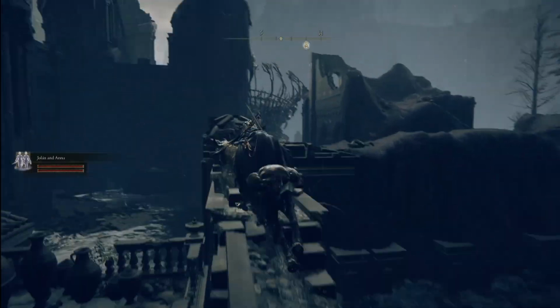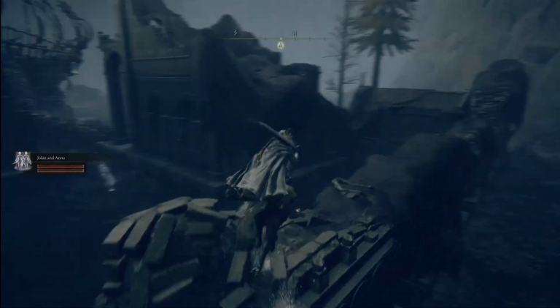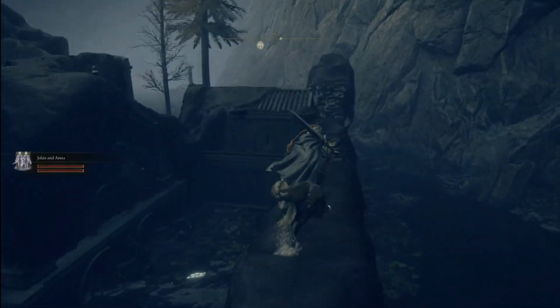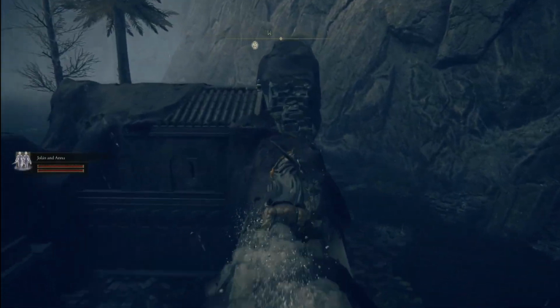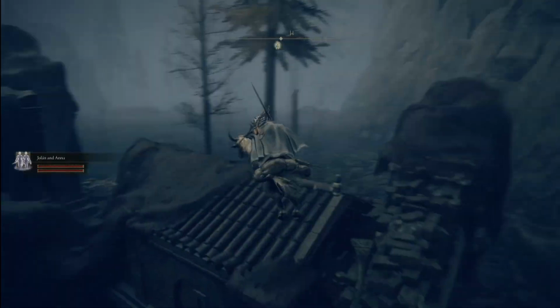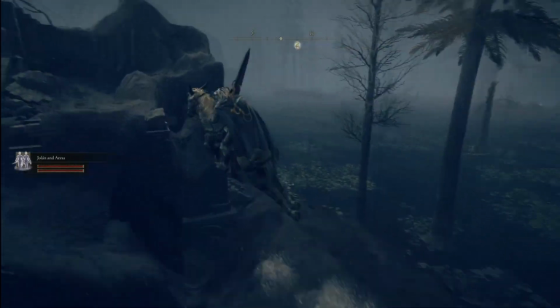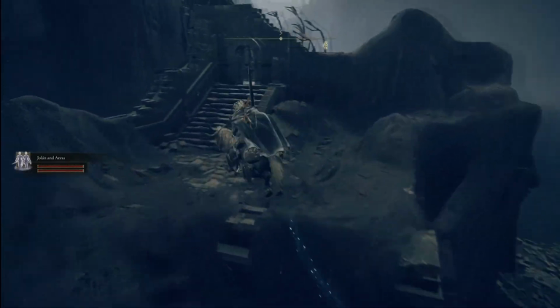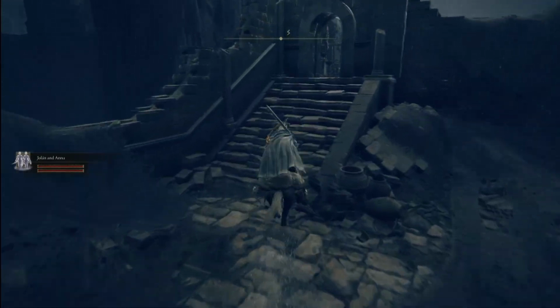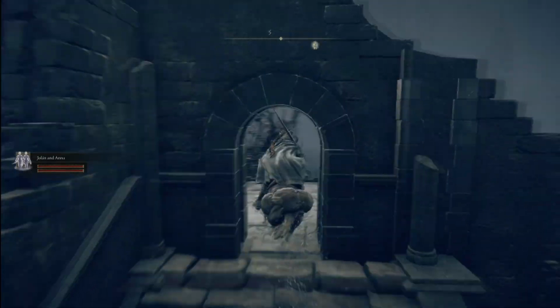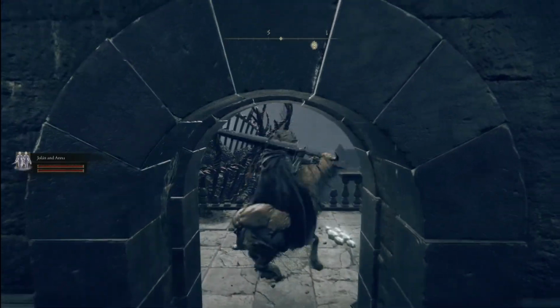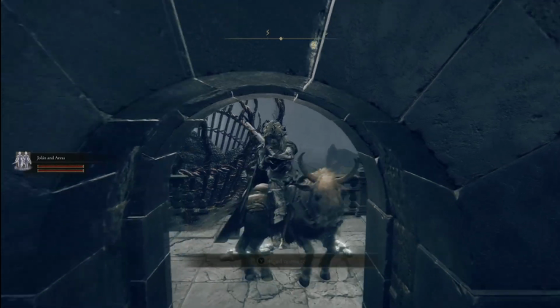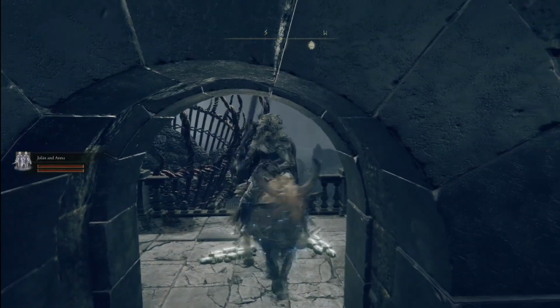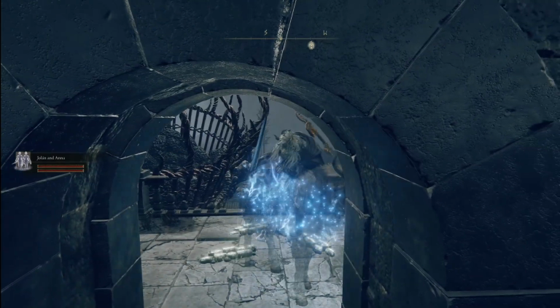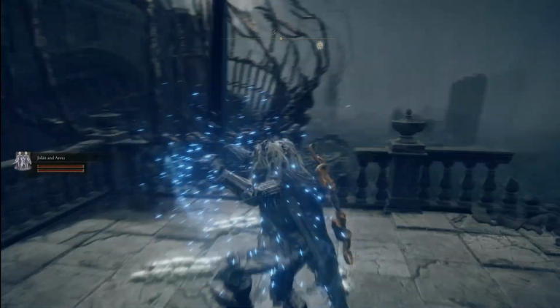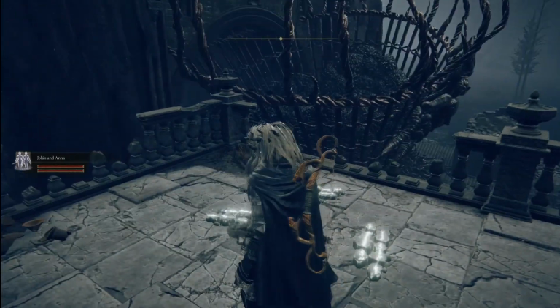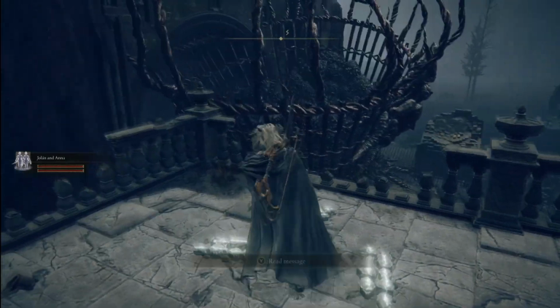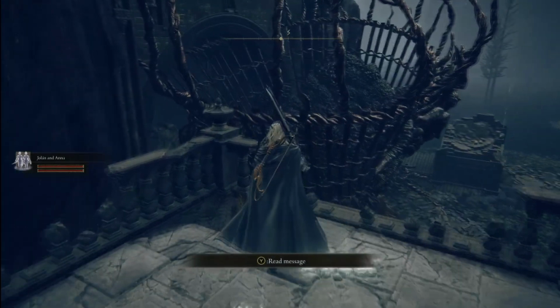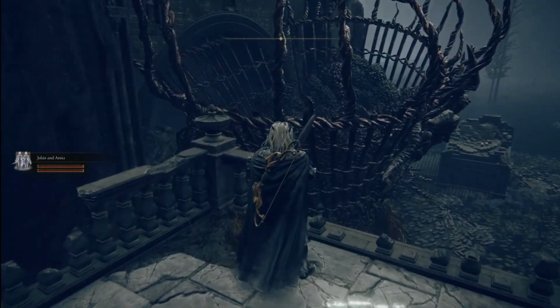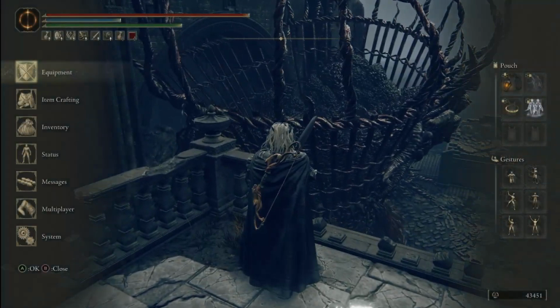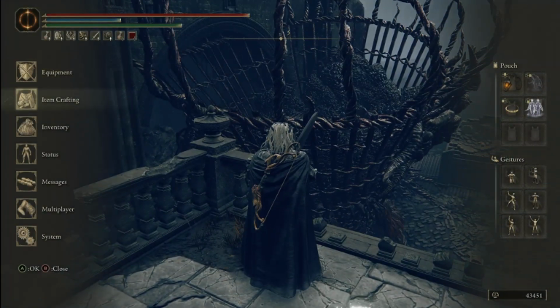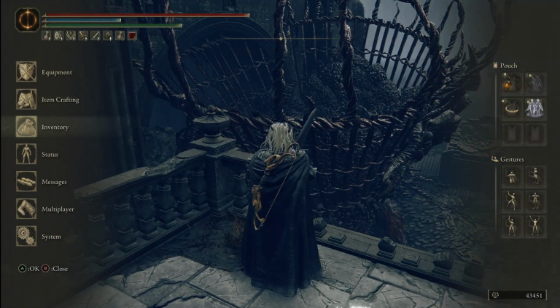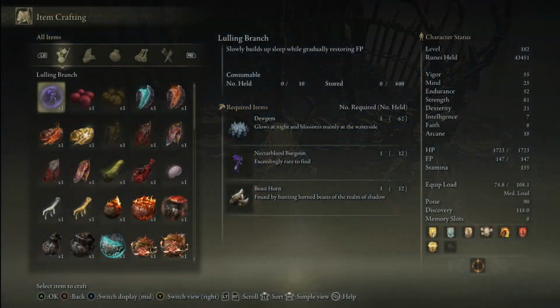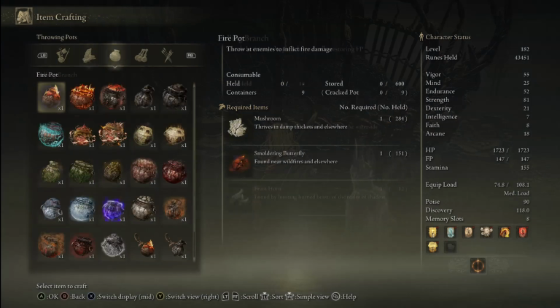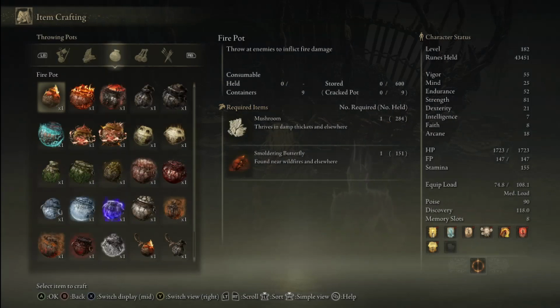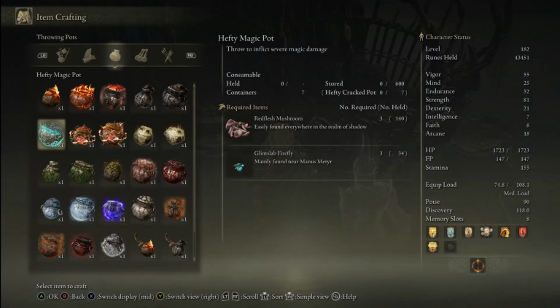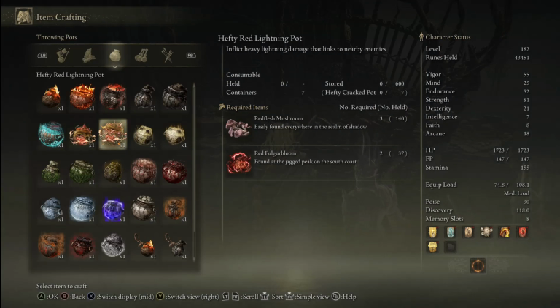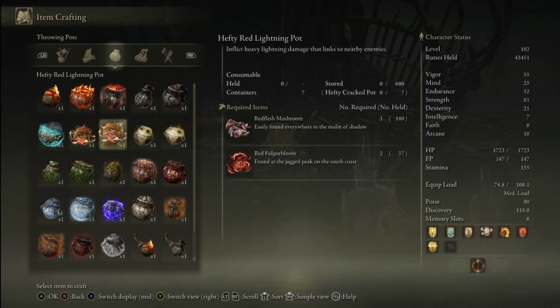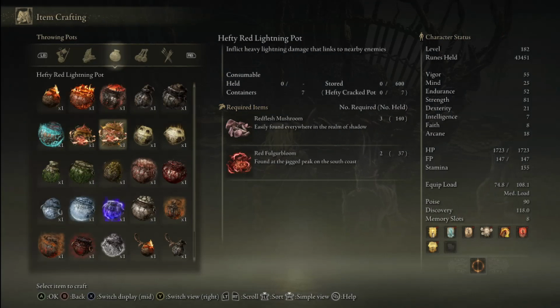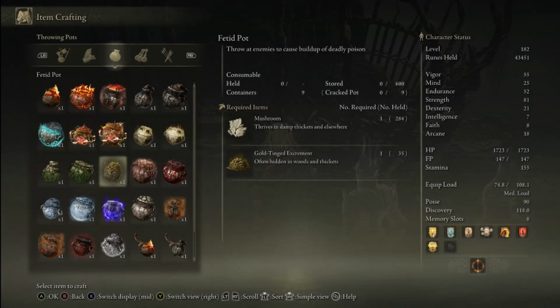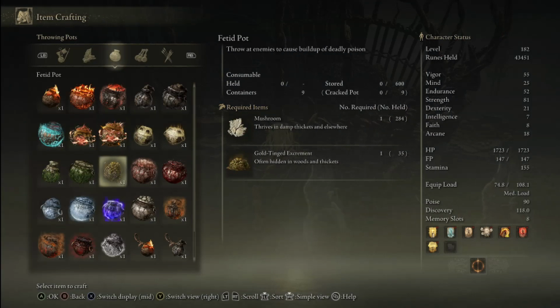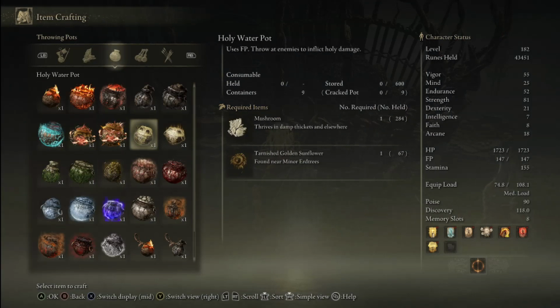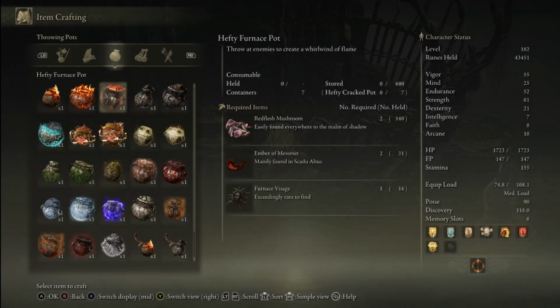Loop around here, take this scaffolding around, and hop off right here. You'll see notes everywhere saying hey, throw something. So now I'm just going to go to the crafting menu and make a hefty pot — right here.